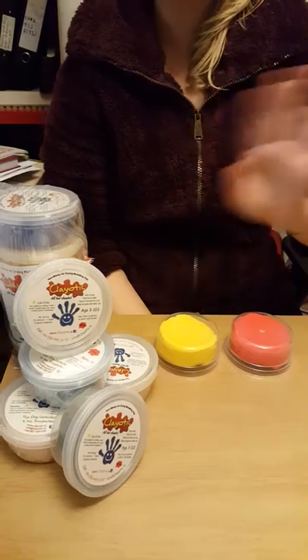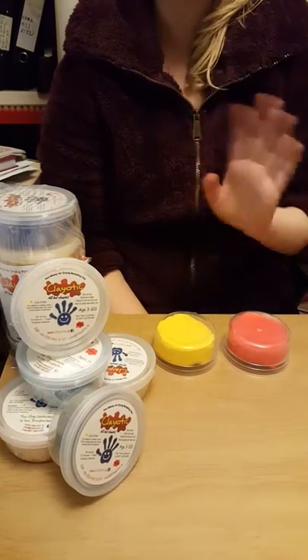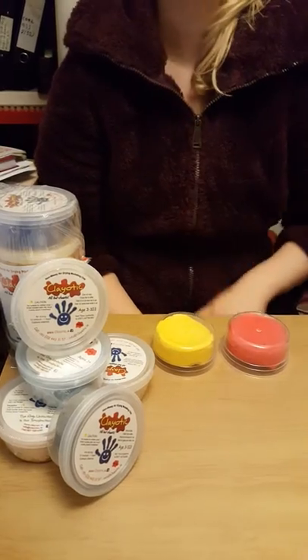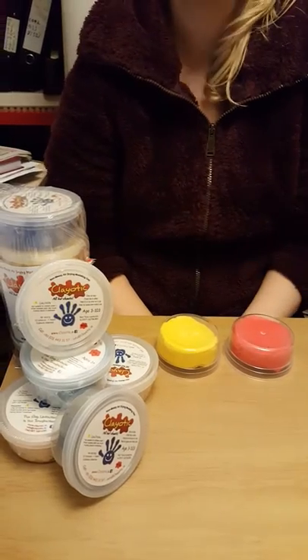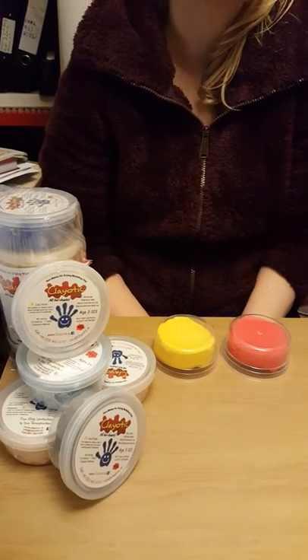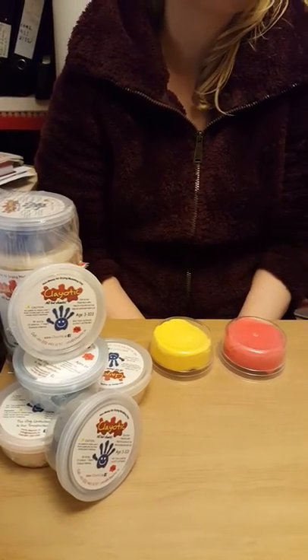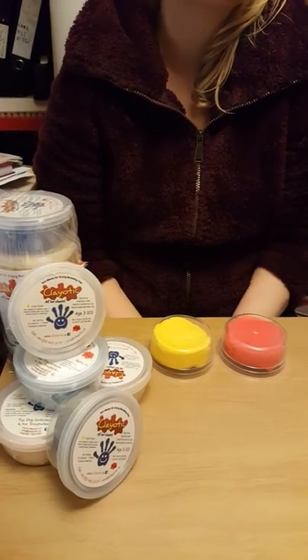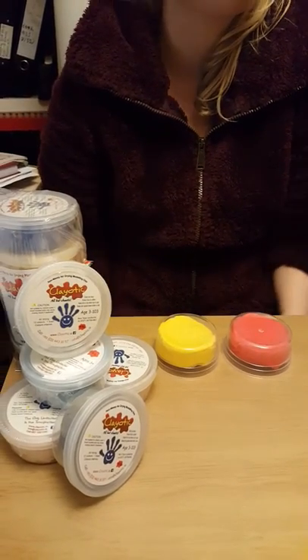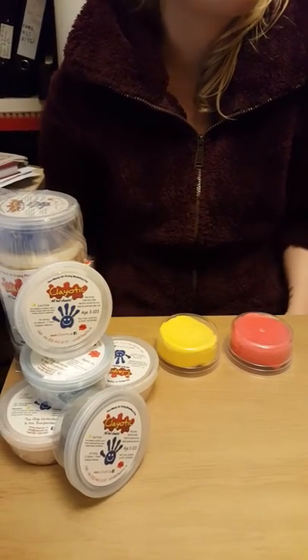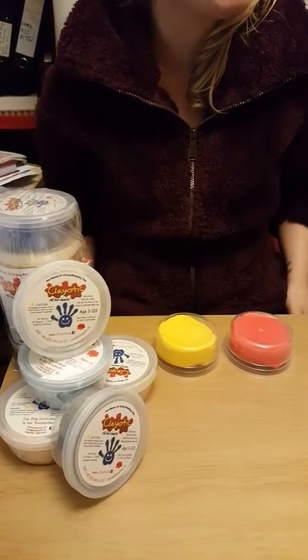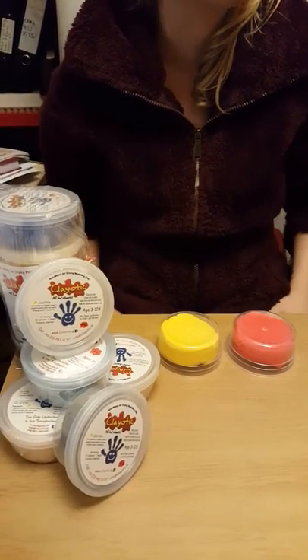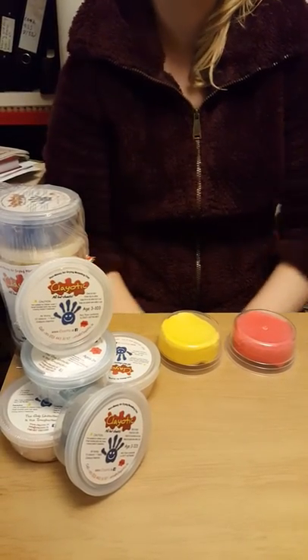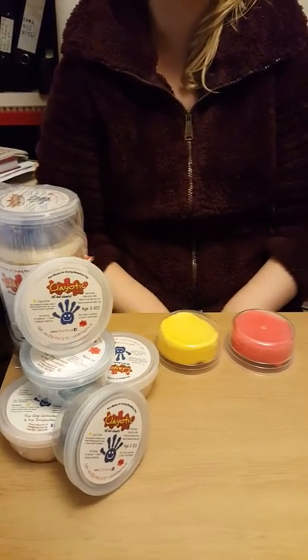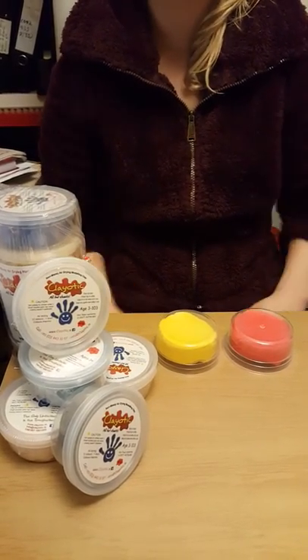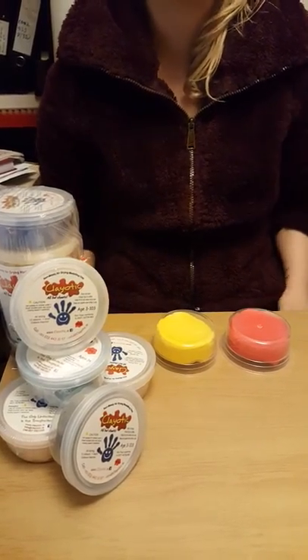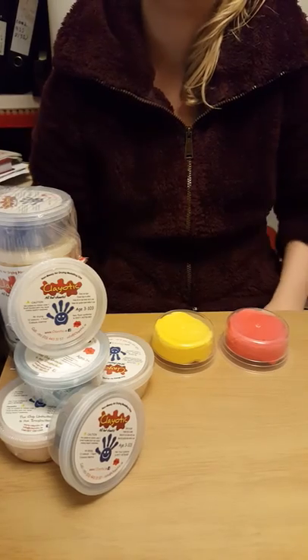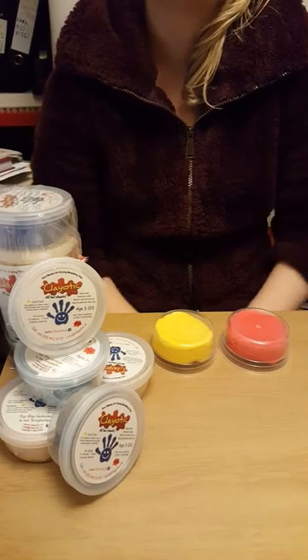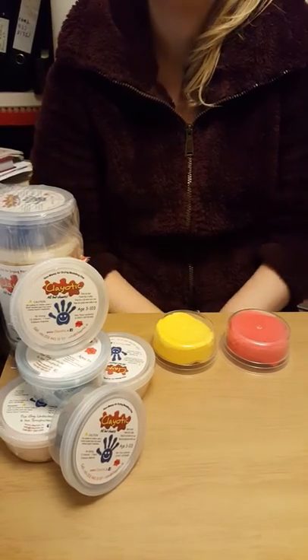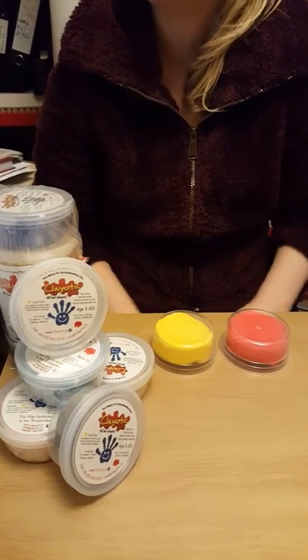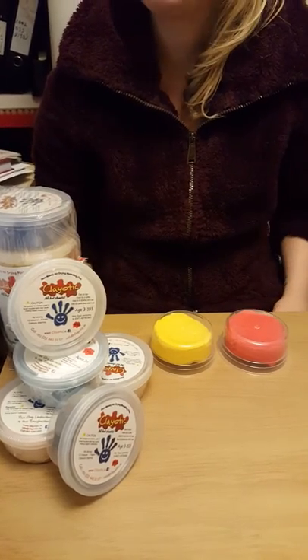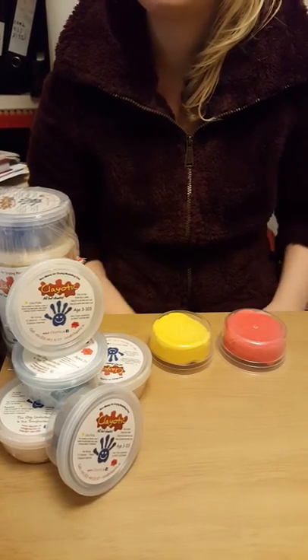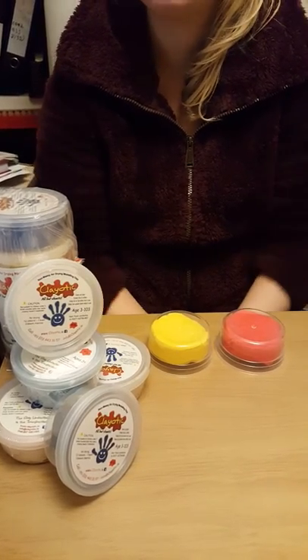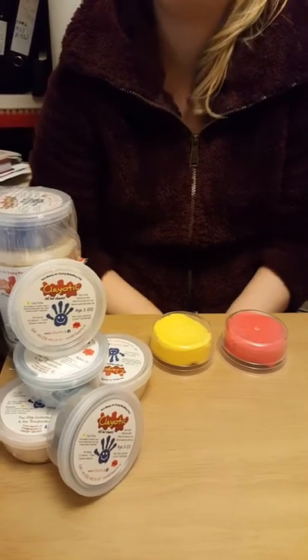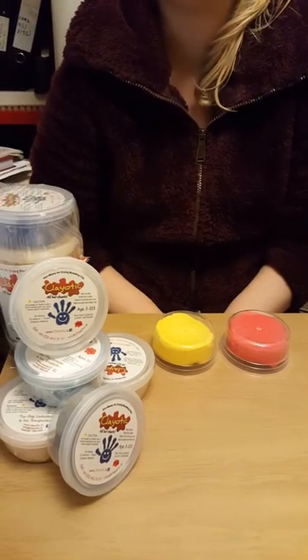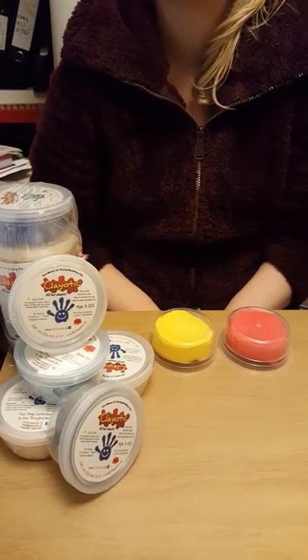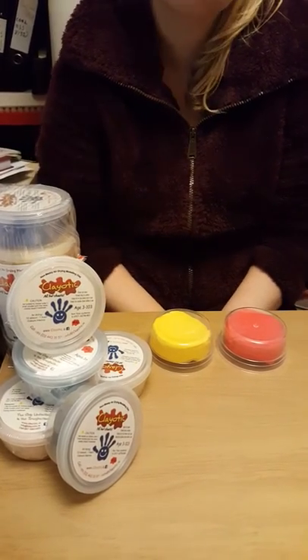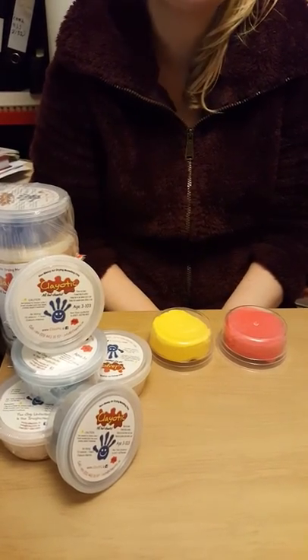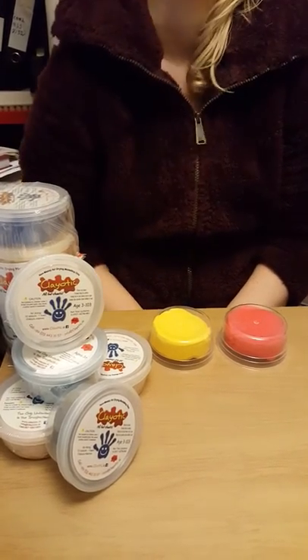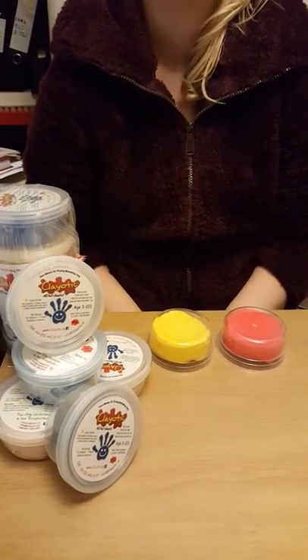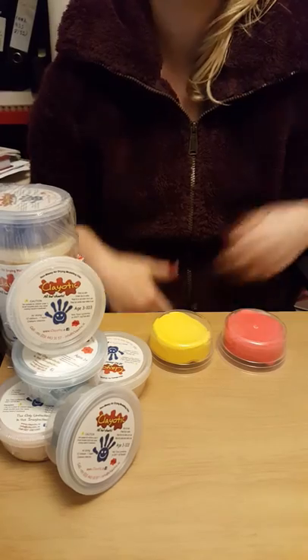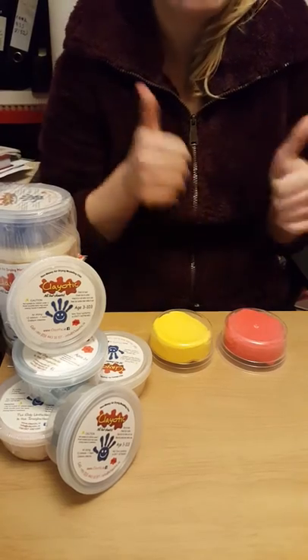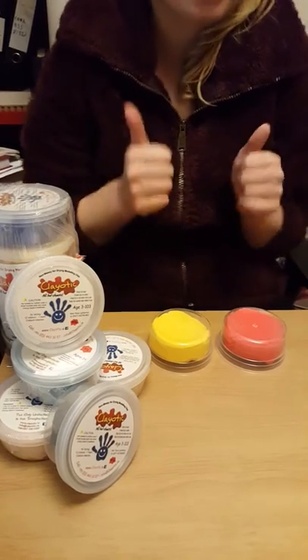Welcome to Clayautix's first ever YouTube video on our channel. Our New Year's resolution this year was to bring you guys weekly videos, so we hope you enjoy. Let's get started.